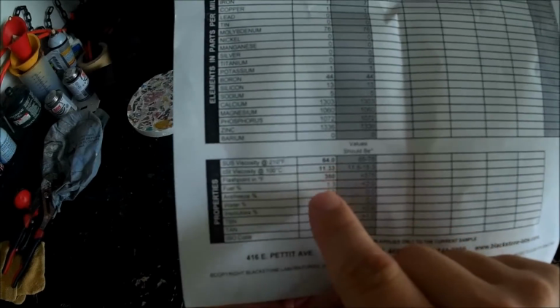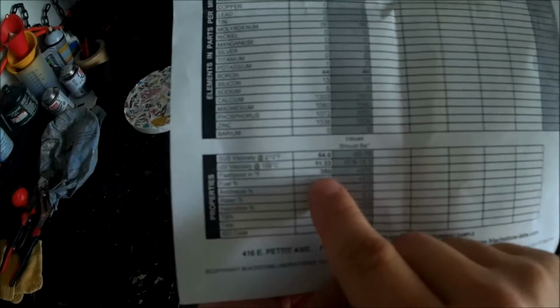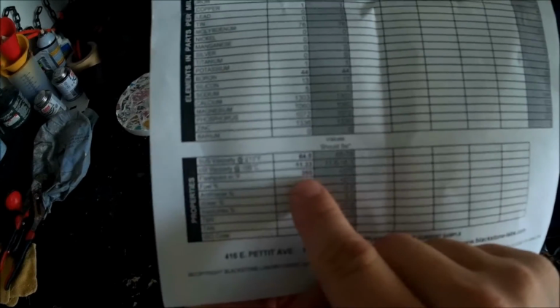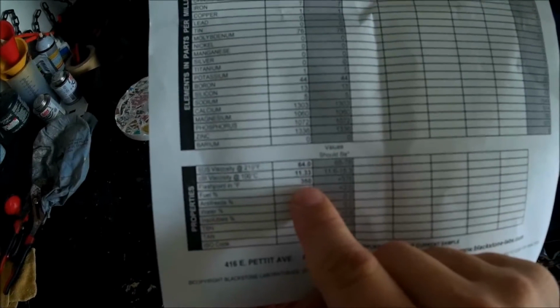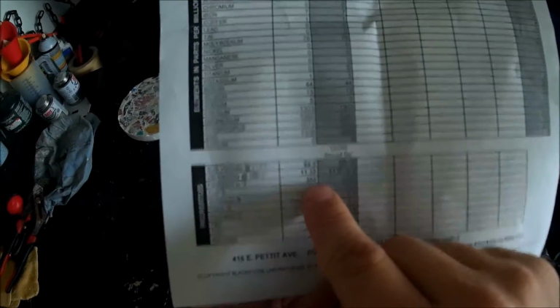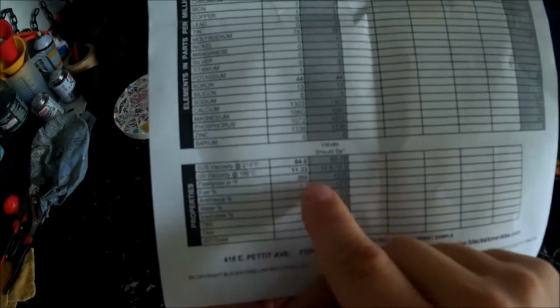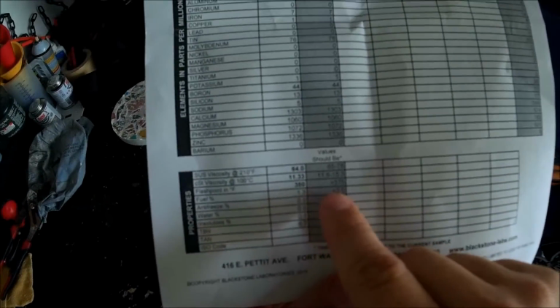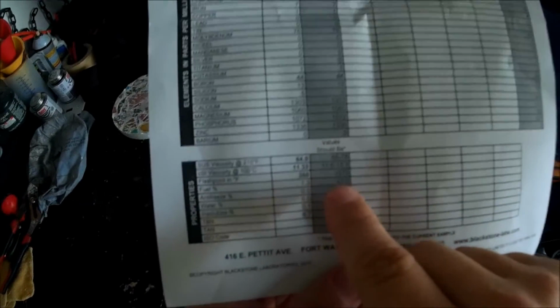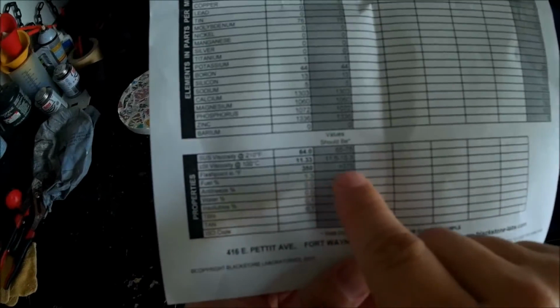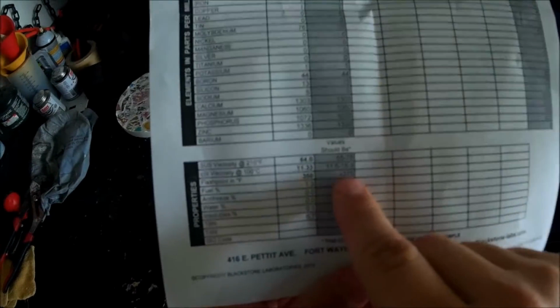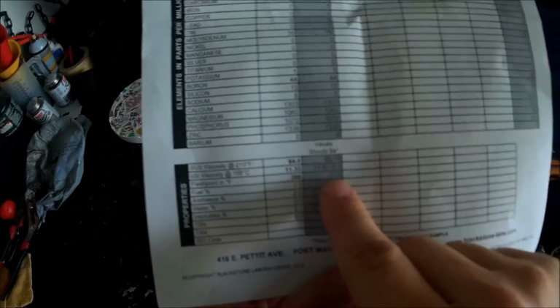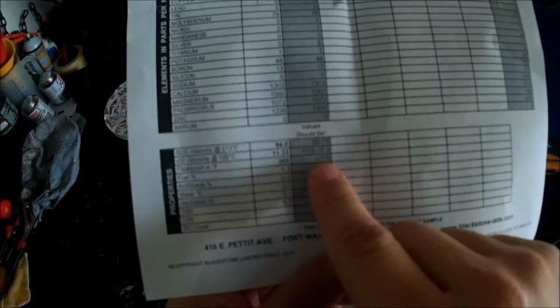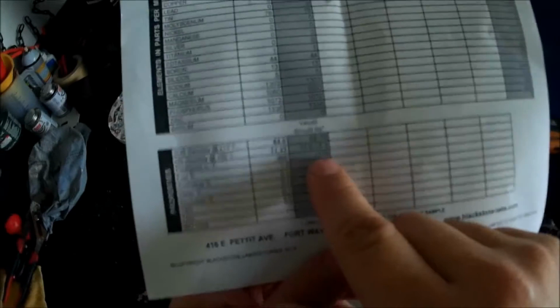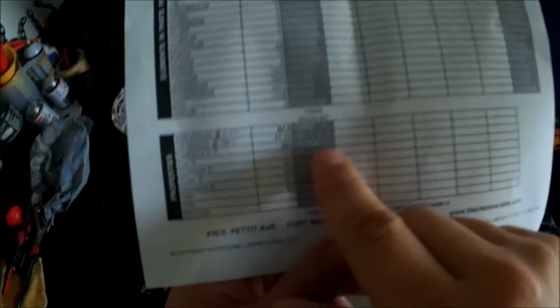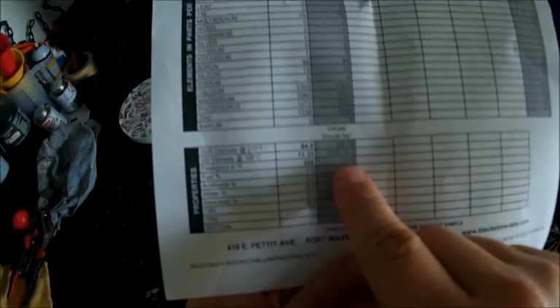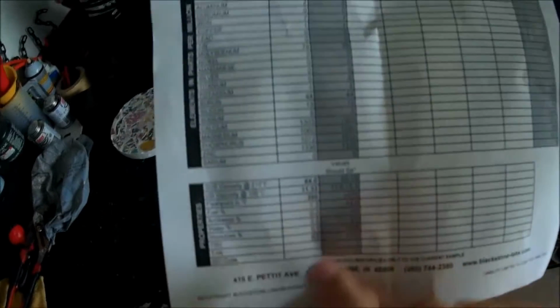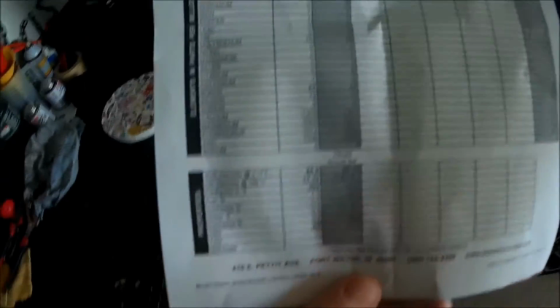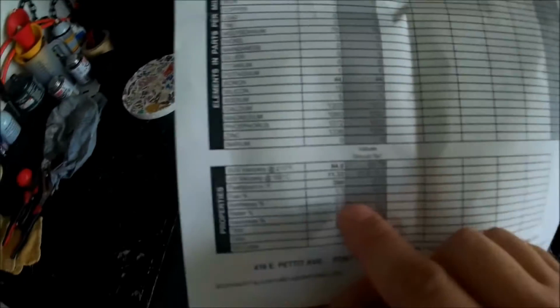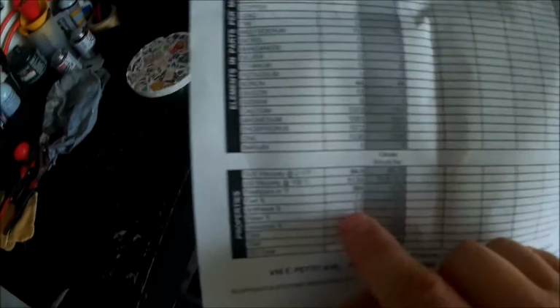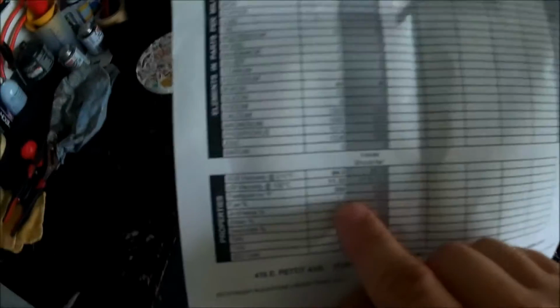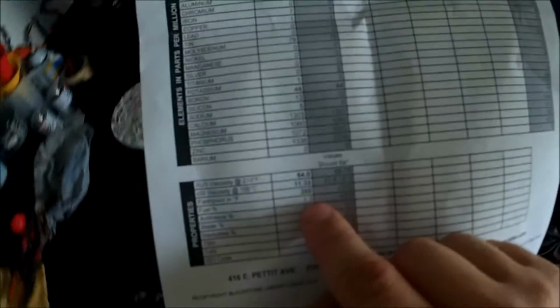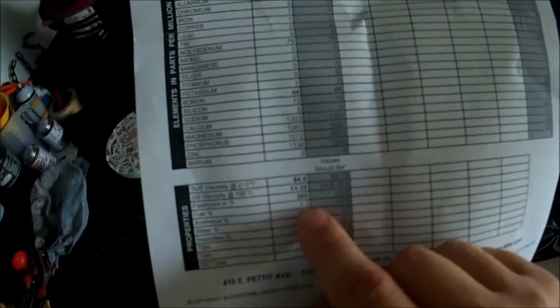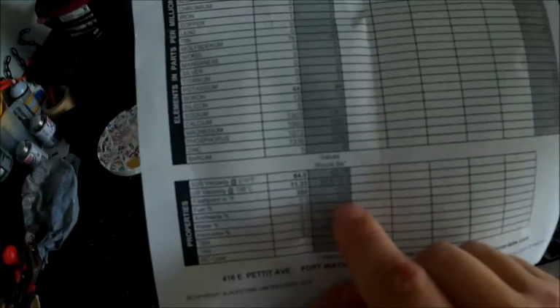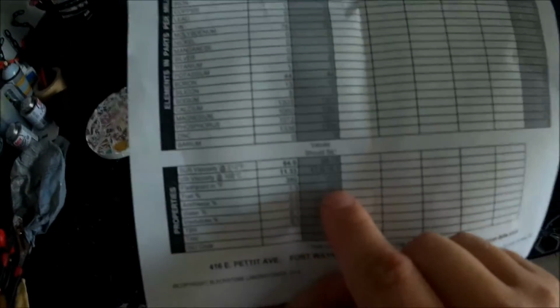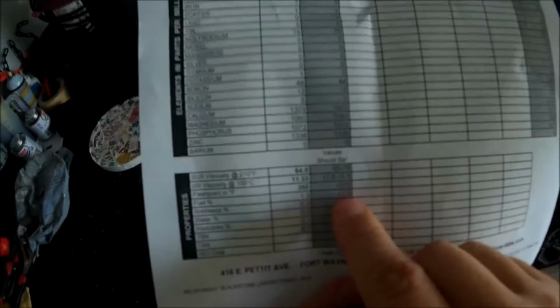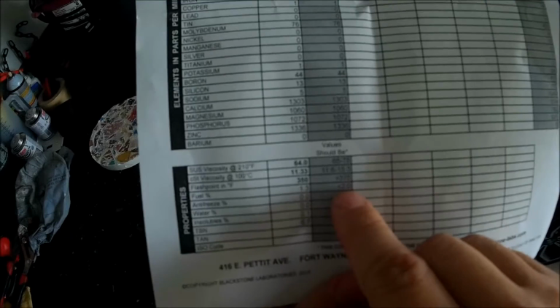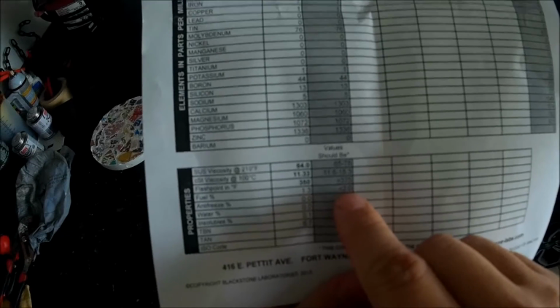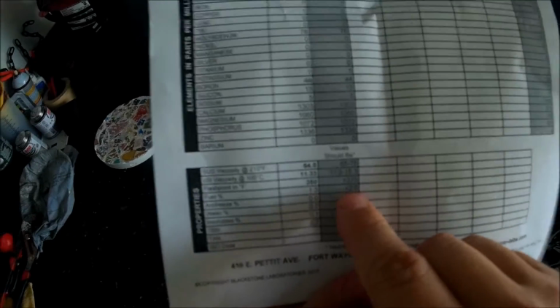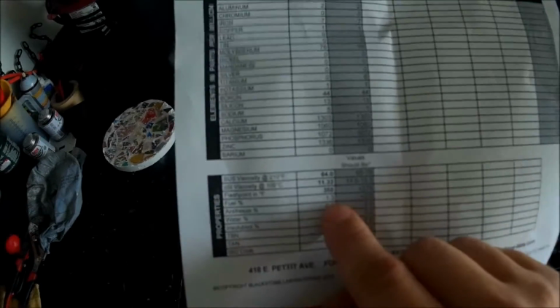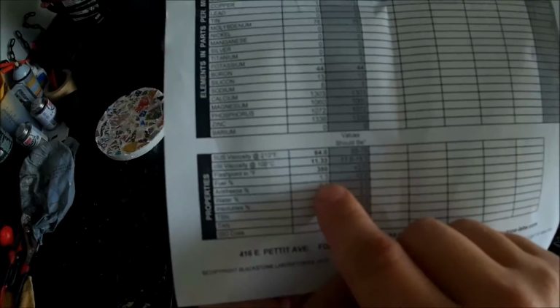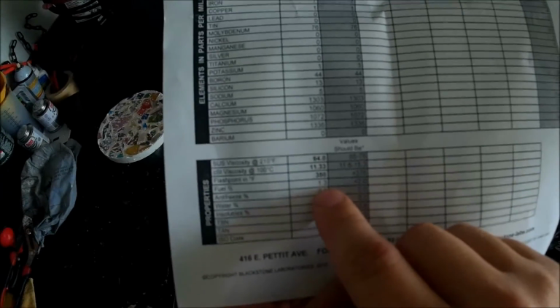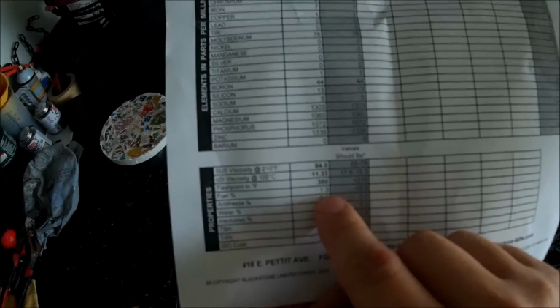The flash point was at 350, and they say it should be greater than 375. But the fuel percentage should be less than 2%, and mine is at 1.3%.